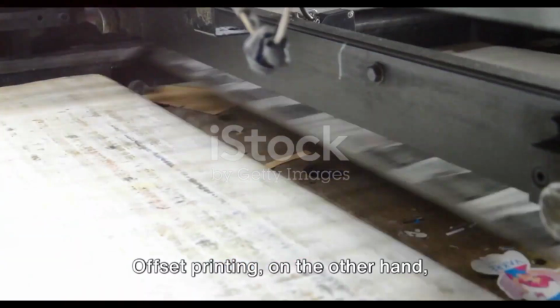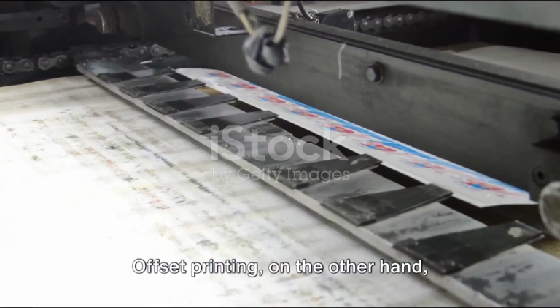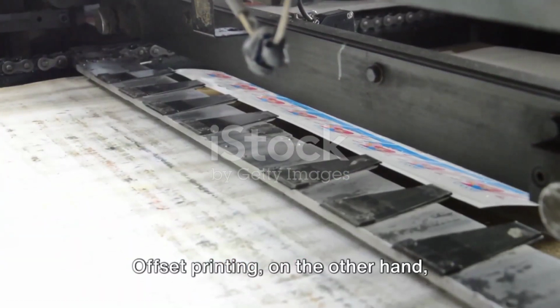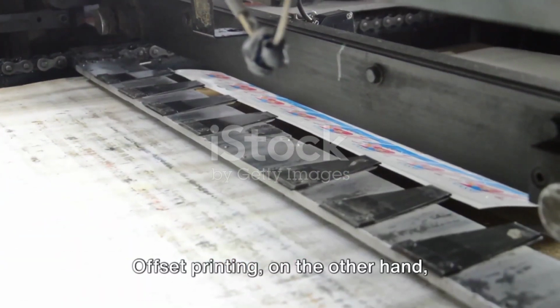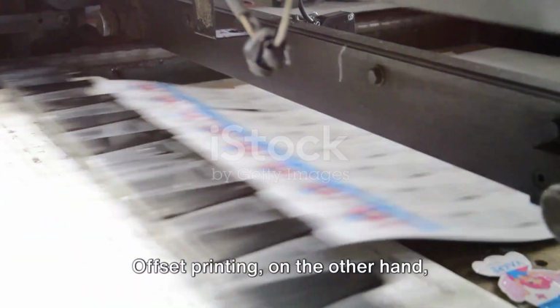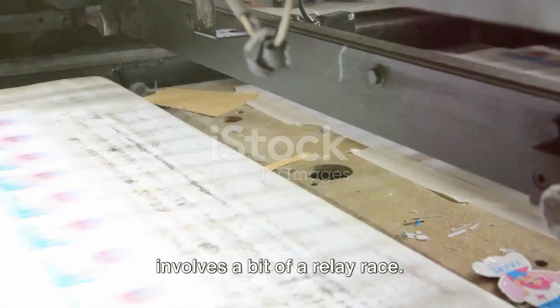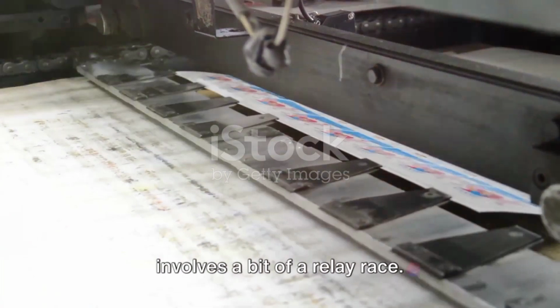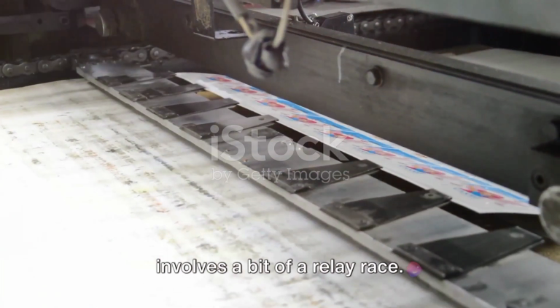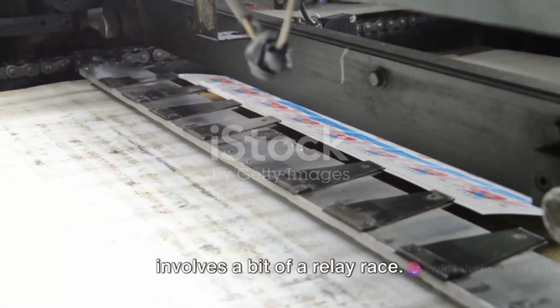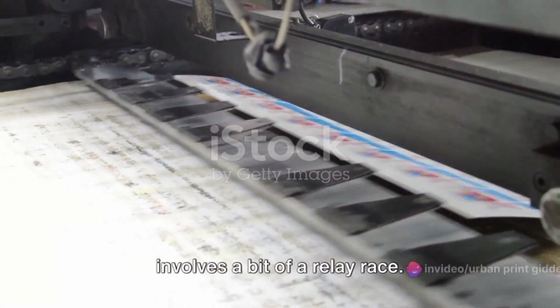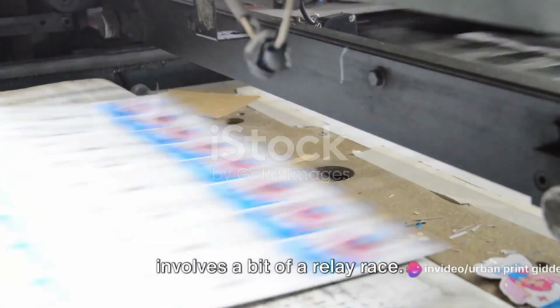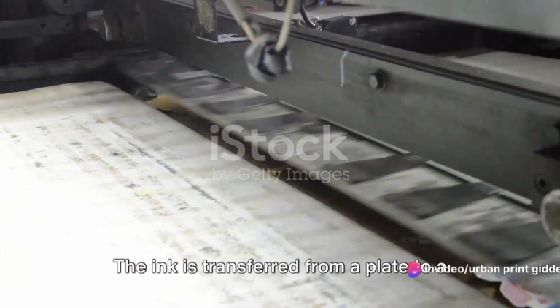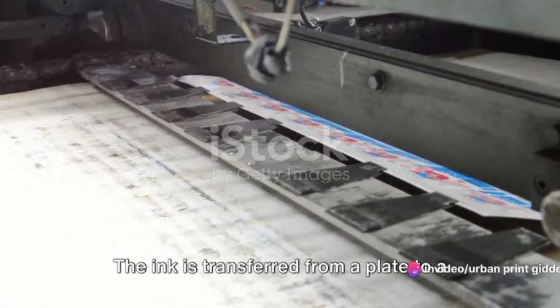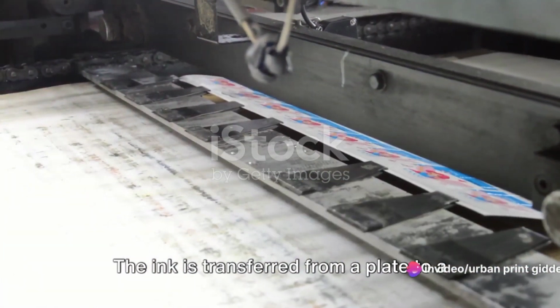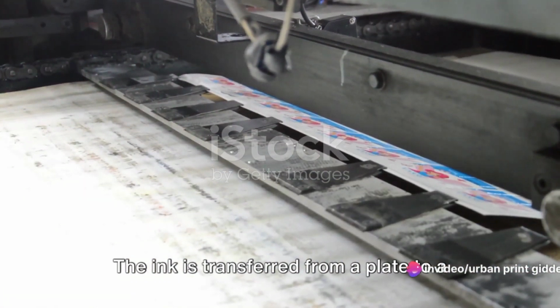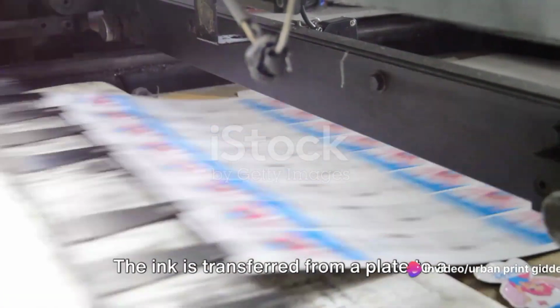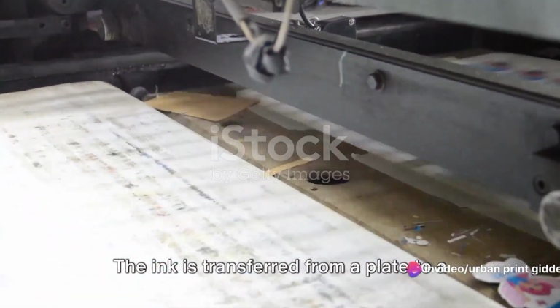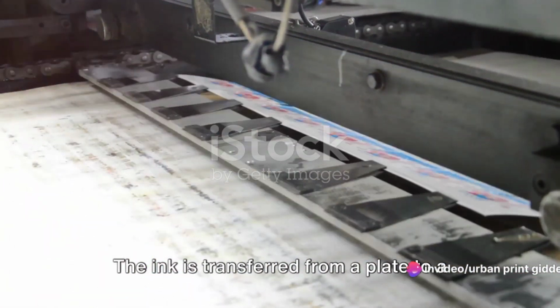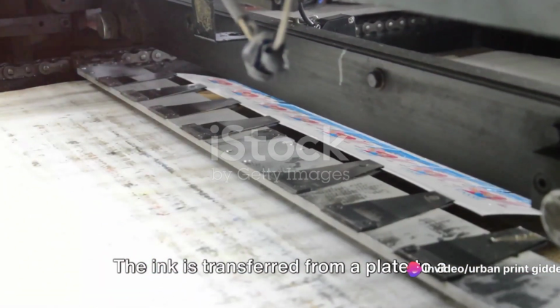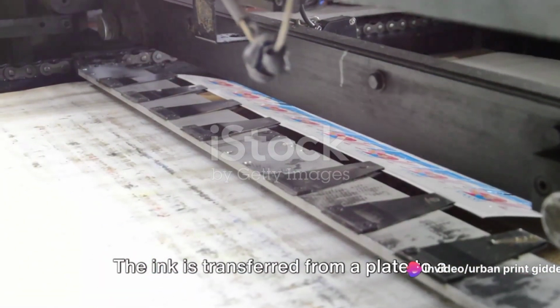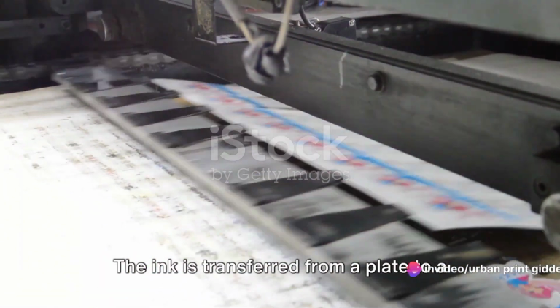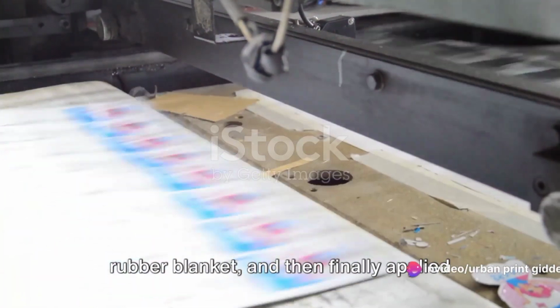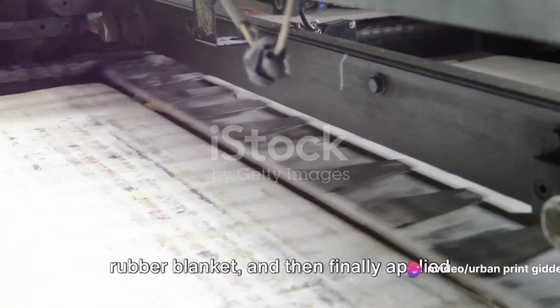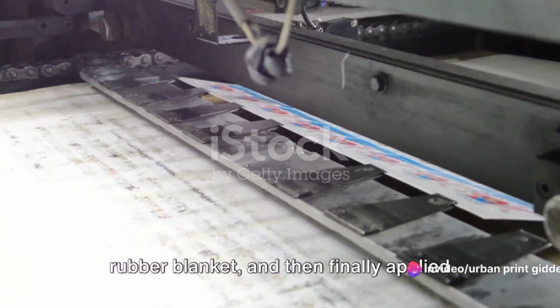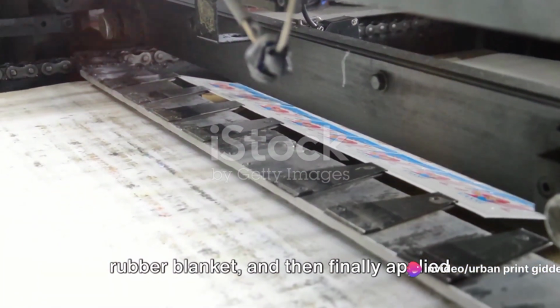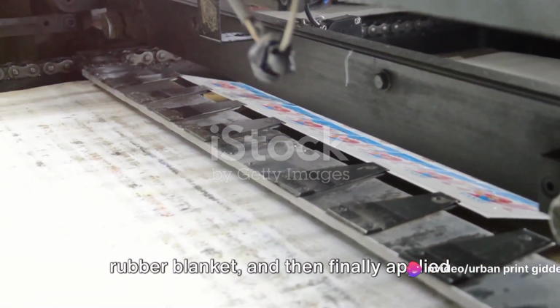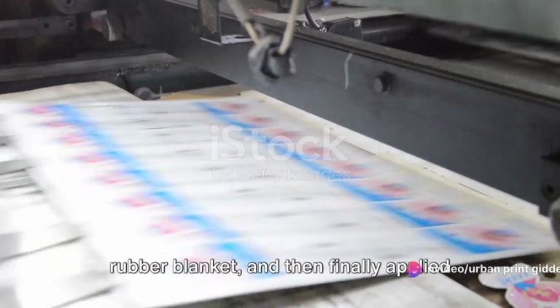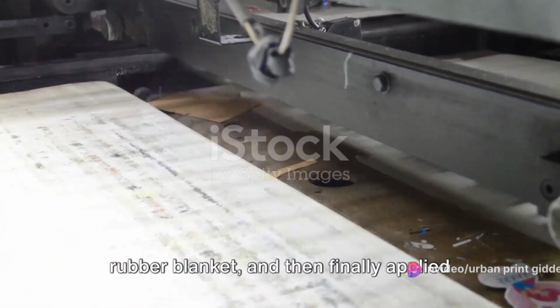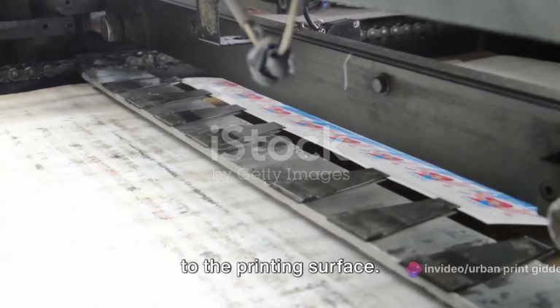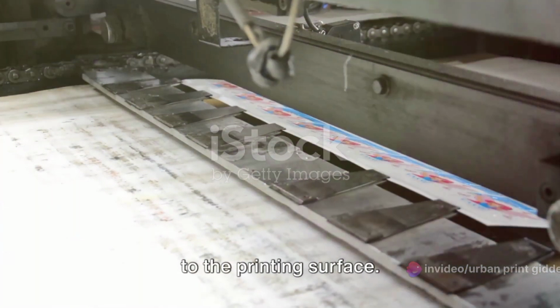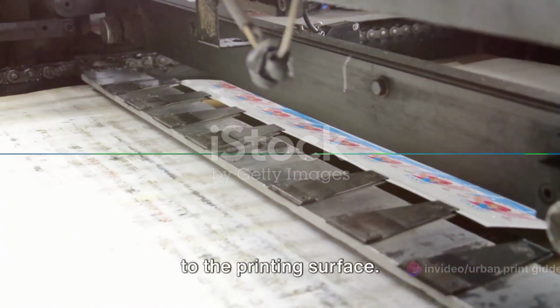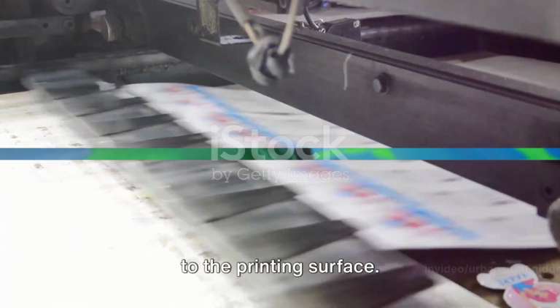Offset printing, on the other hand, involves a bit of a relay race. The ink is transferred from a plate to a rubber blanket, and then finally applied to the printing surface.